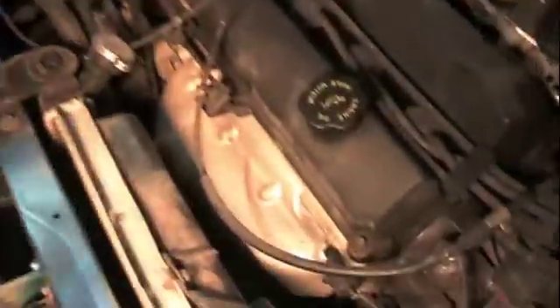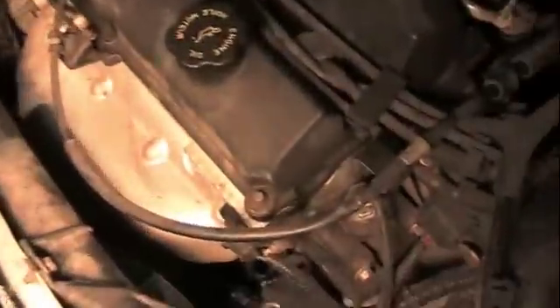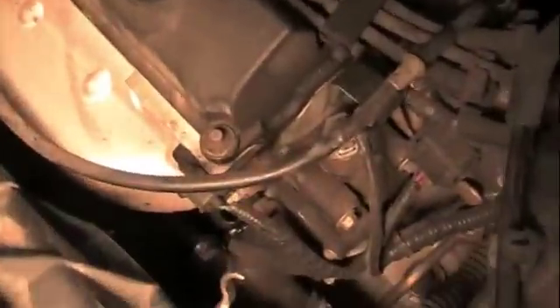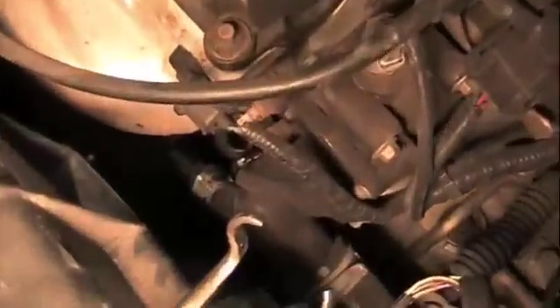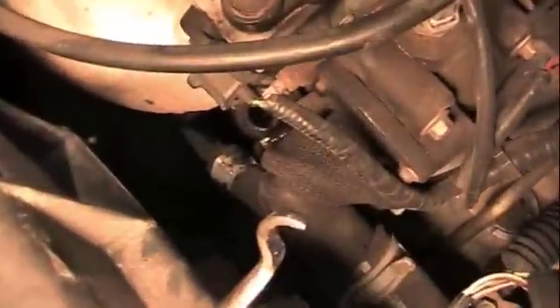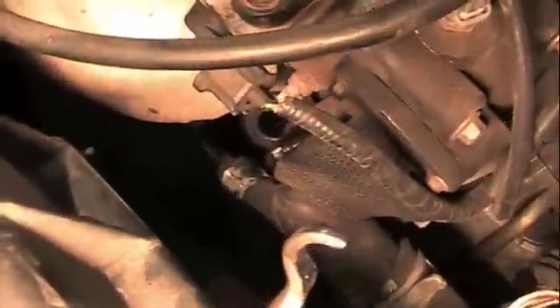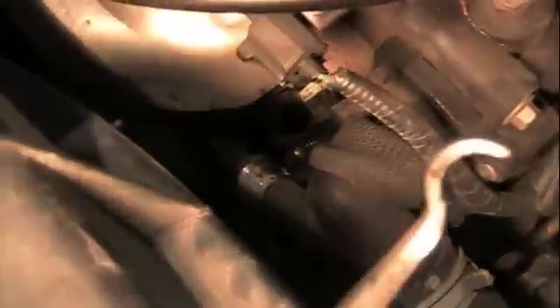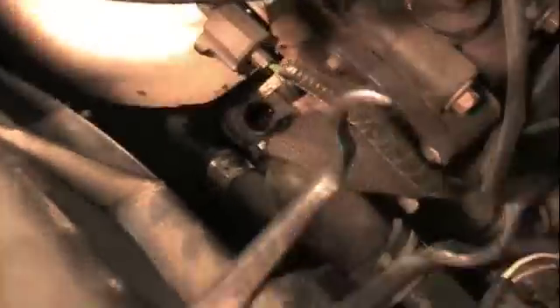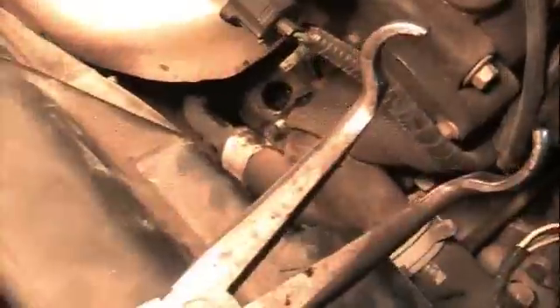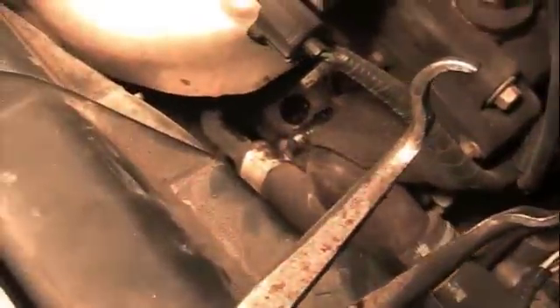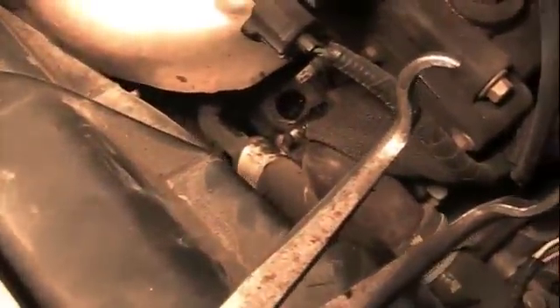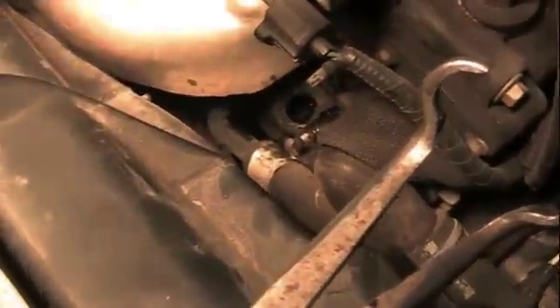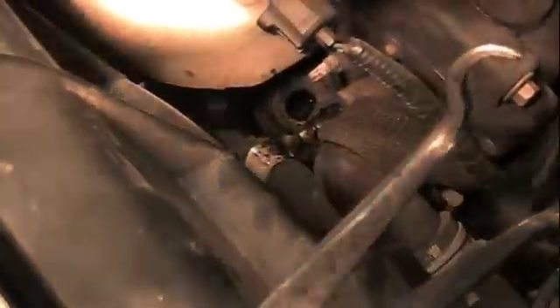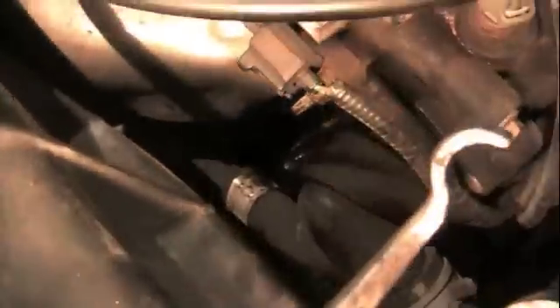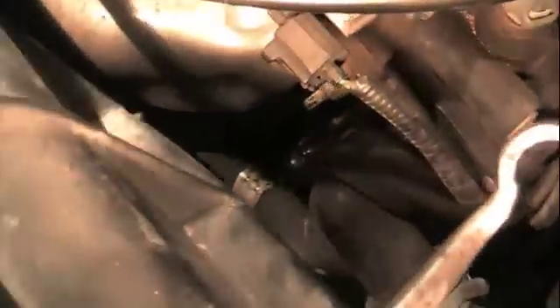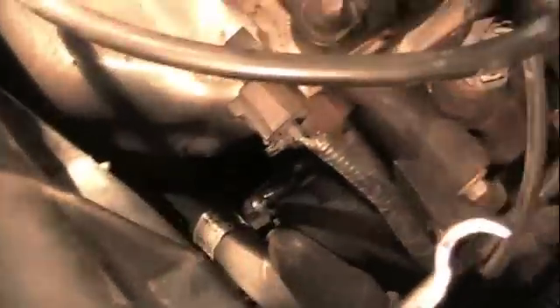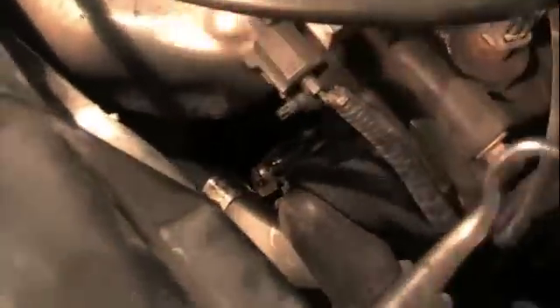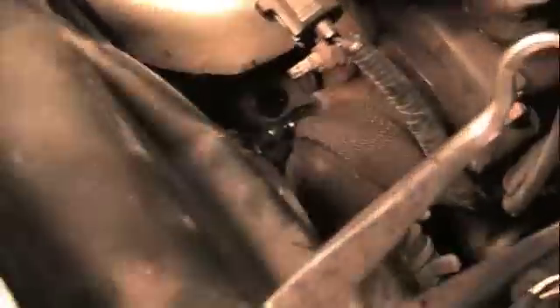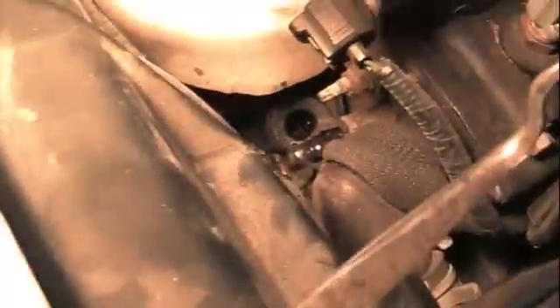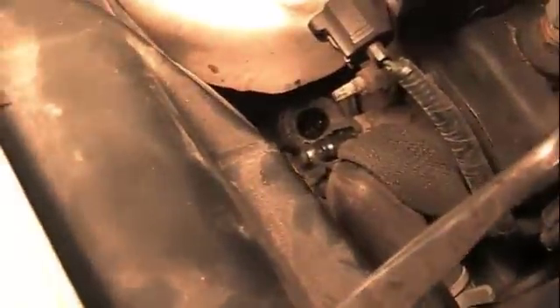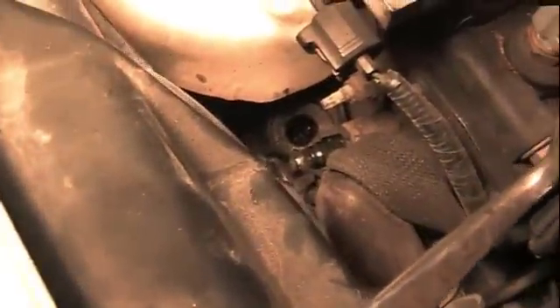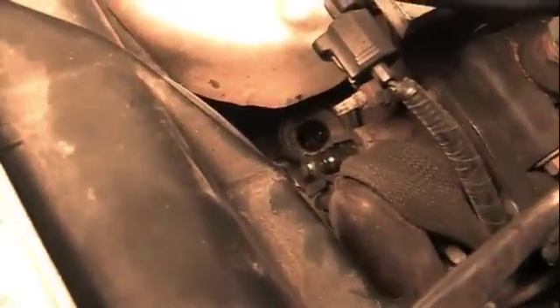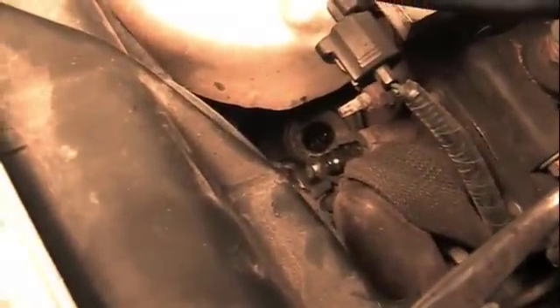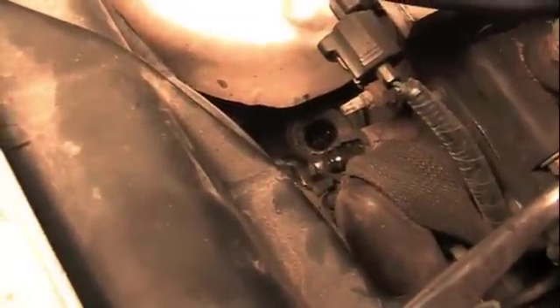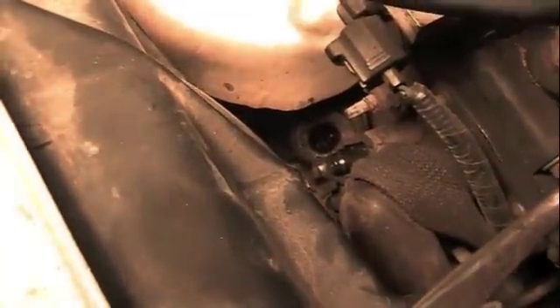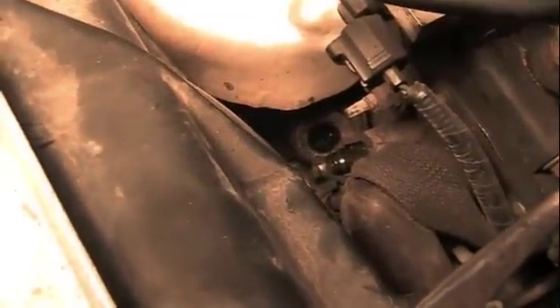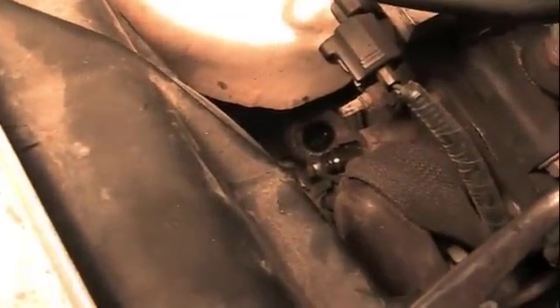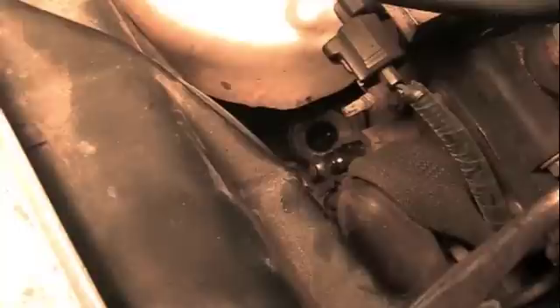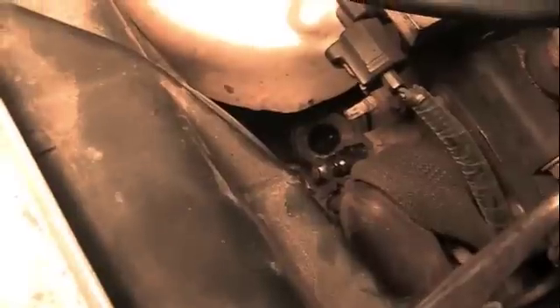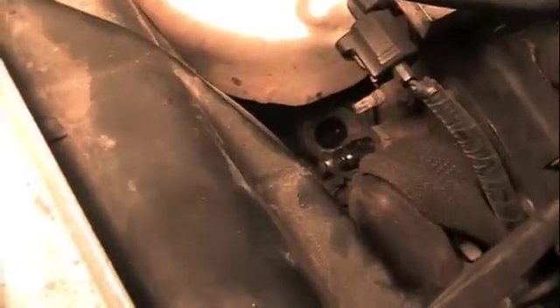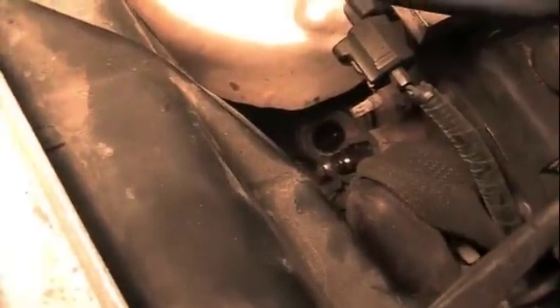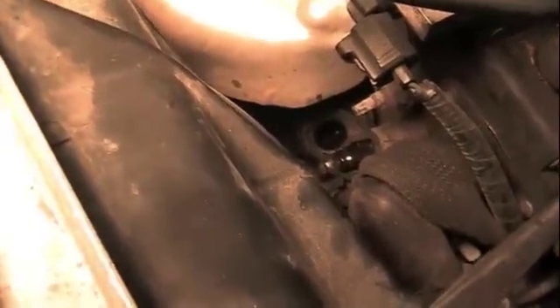So really all you need to do here is change the PCV valve and that air hose. That air hose goes down inside that little grommet down in there, and you can see that little plastic tube that goes out beside it — that's what it goes into.